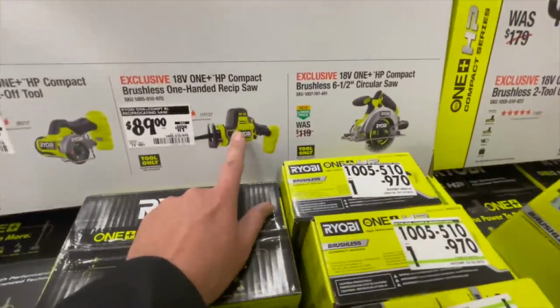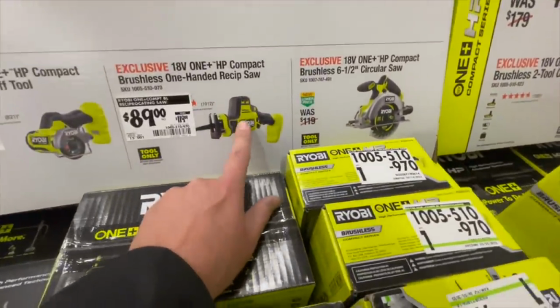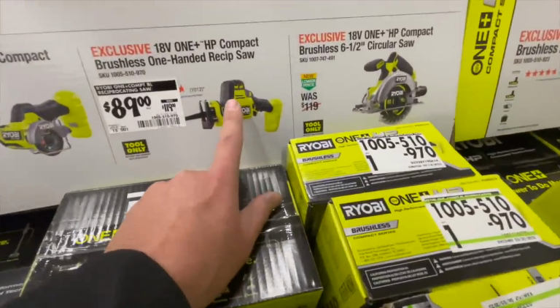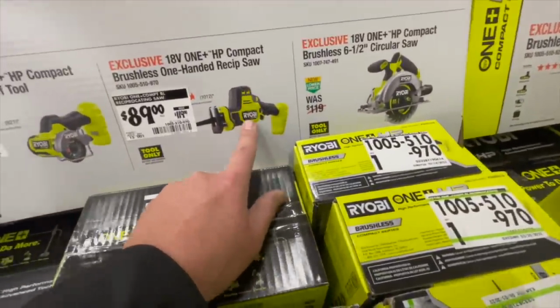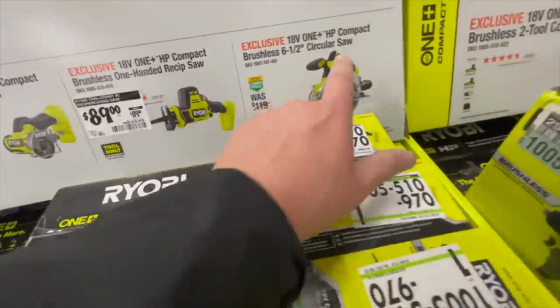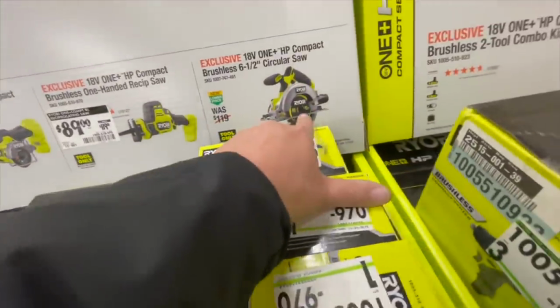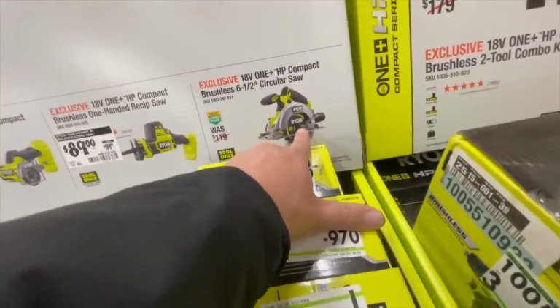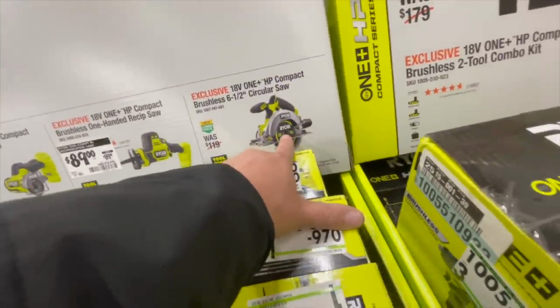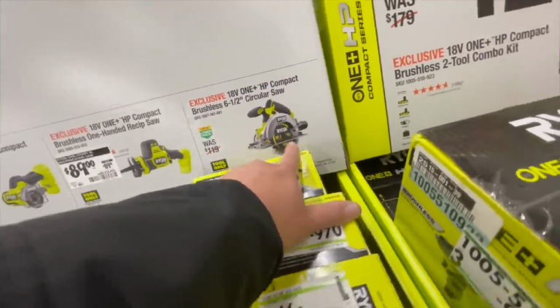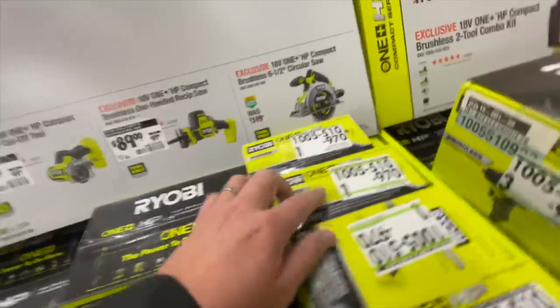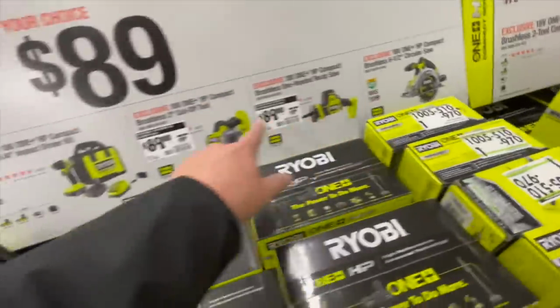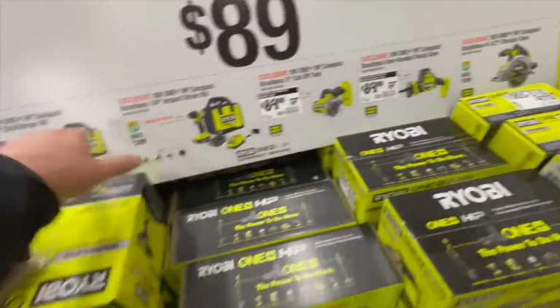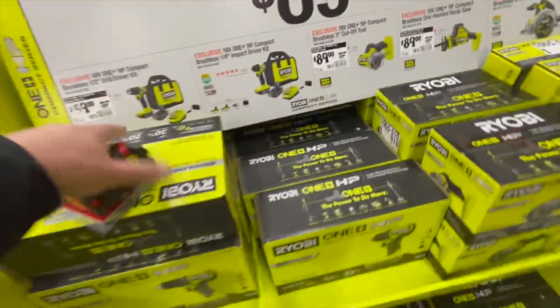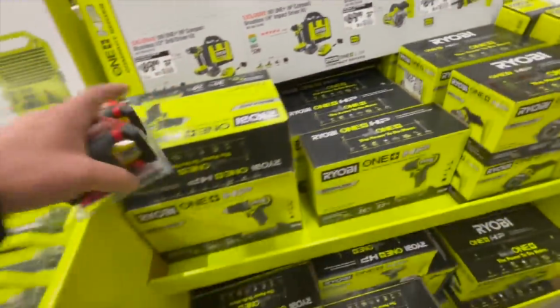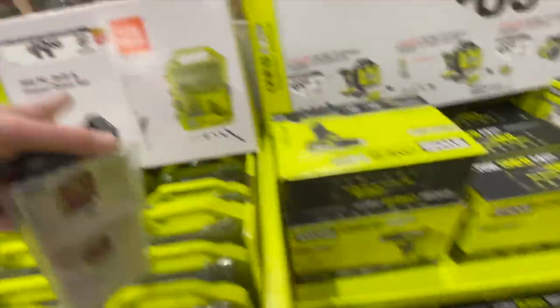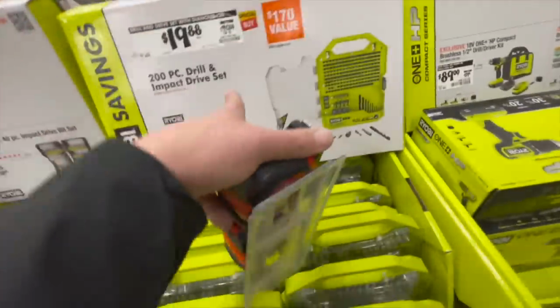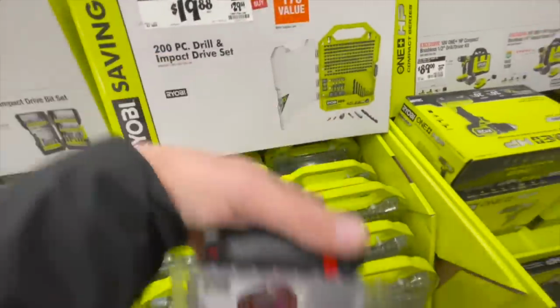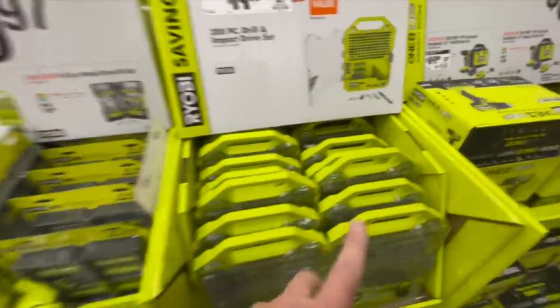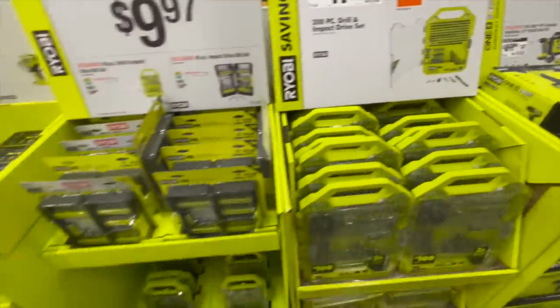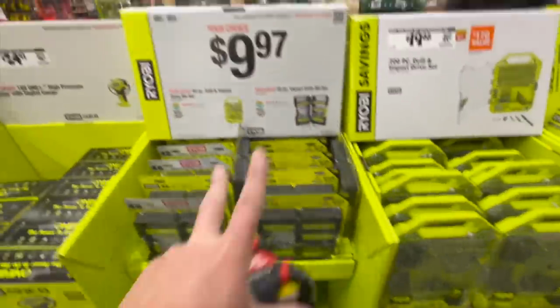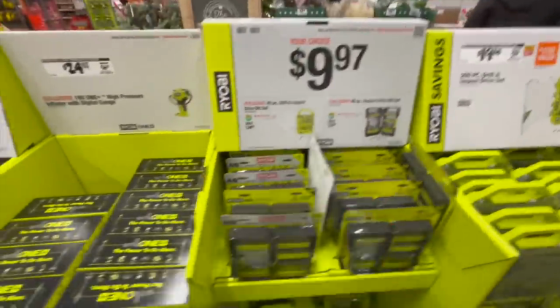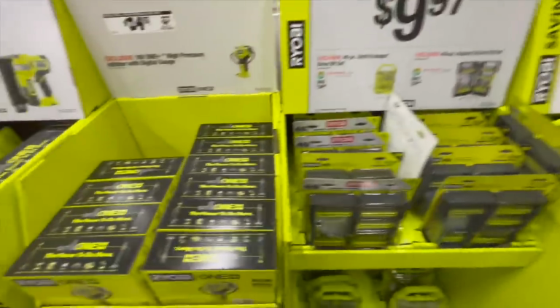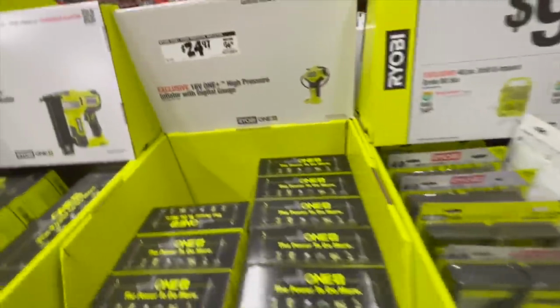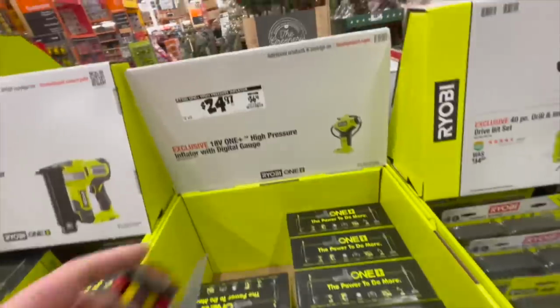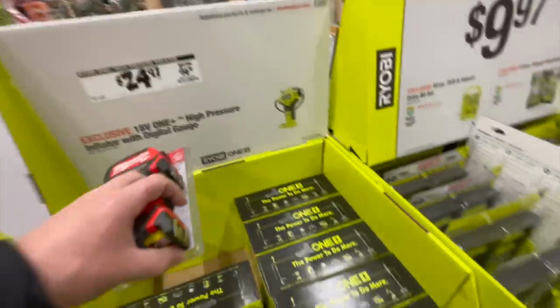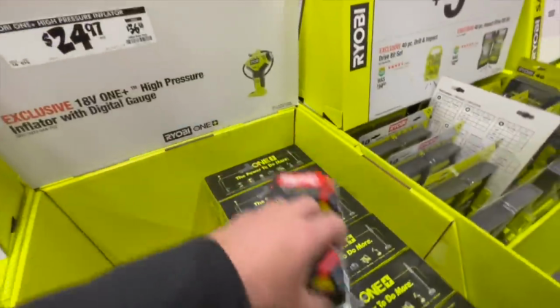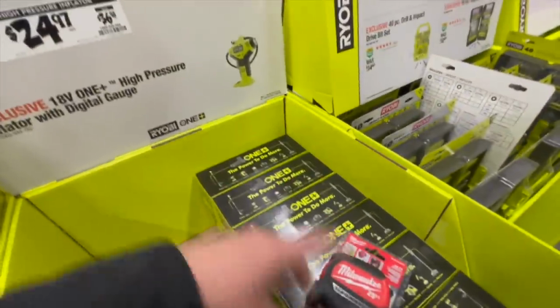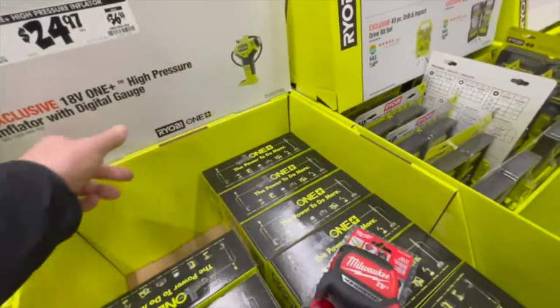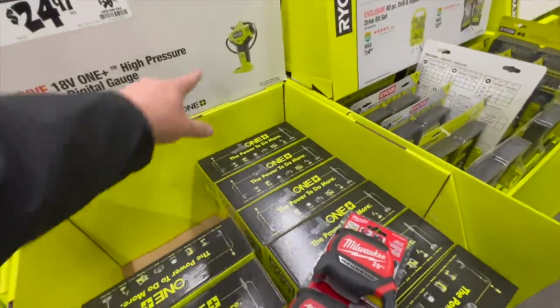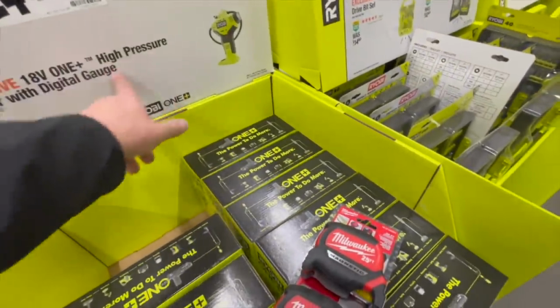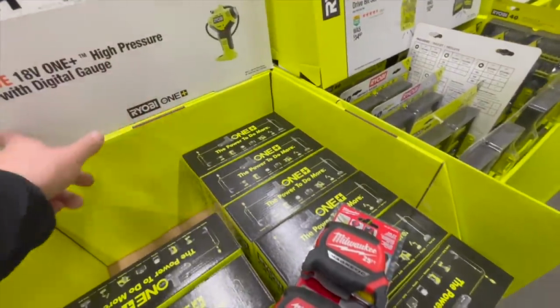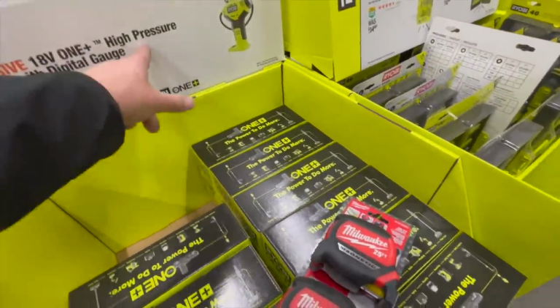Or a six and a half inch circular saw — all HP brushless. Don't buy Ryobi bits — garbage. Don't buy them. 24.97 for a high pressure tire inflator — get it, keep it in your car. I use it all the time.